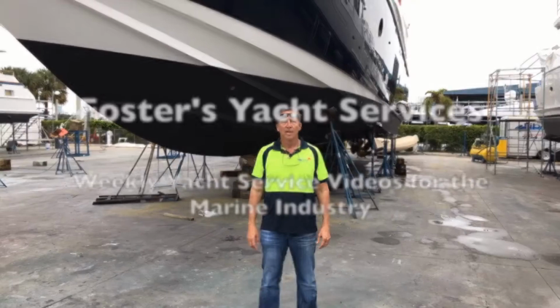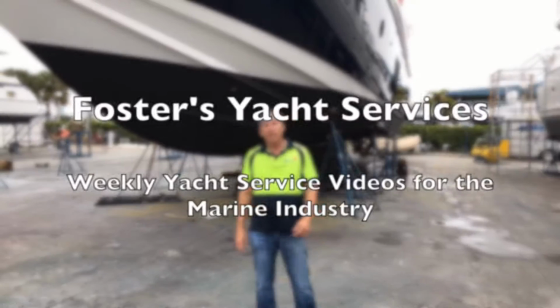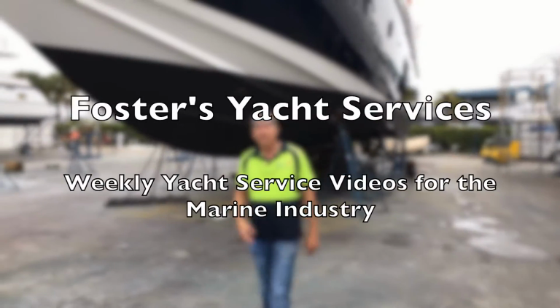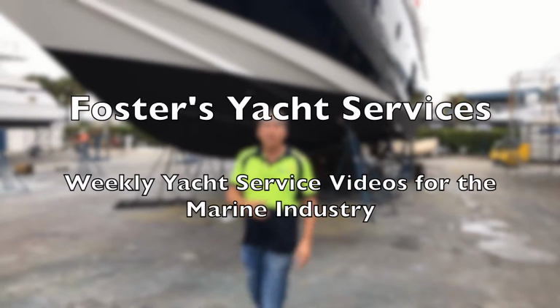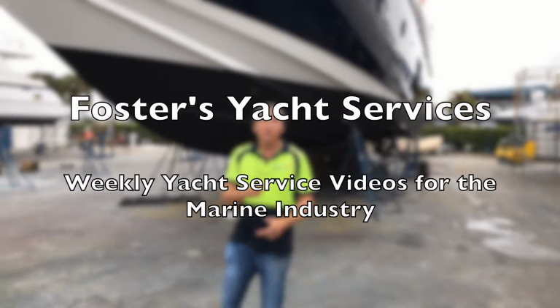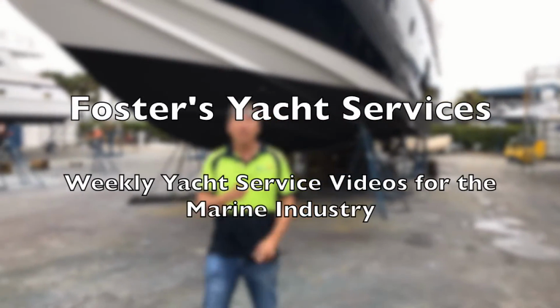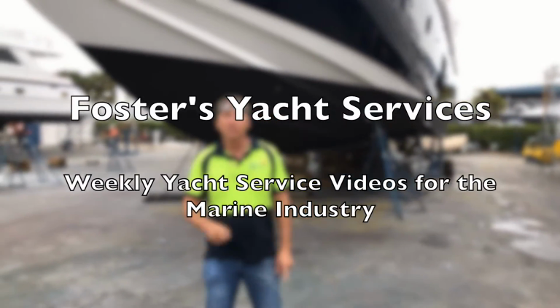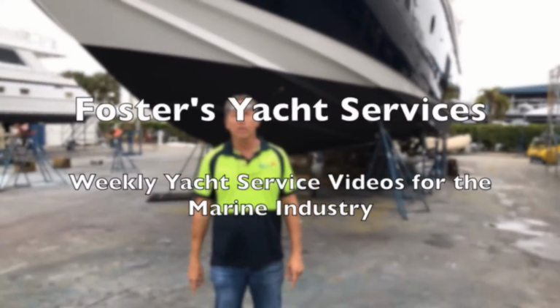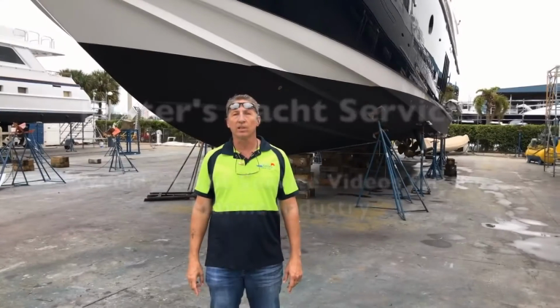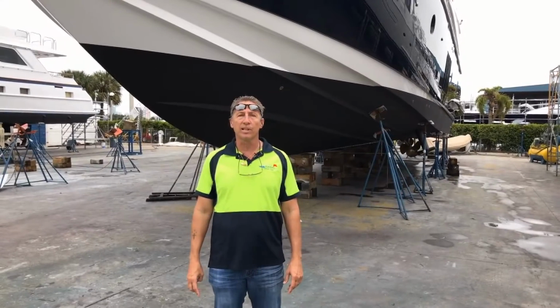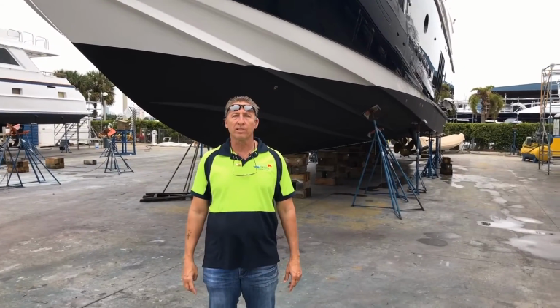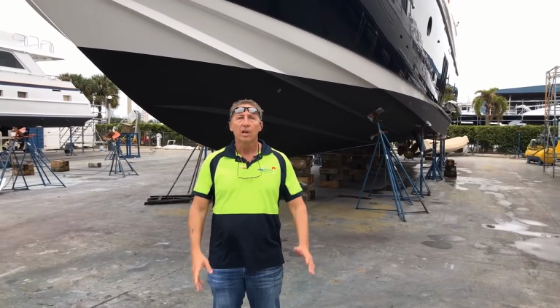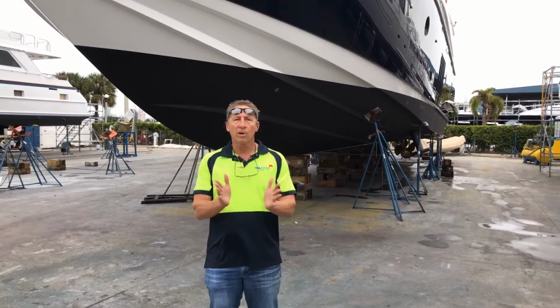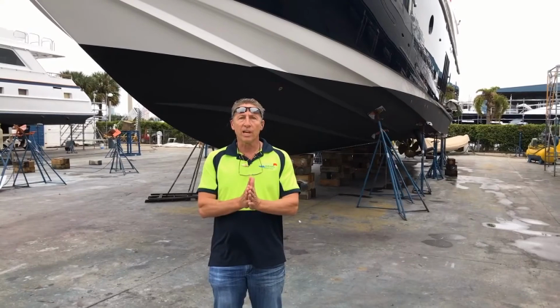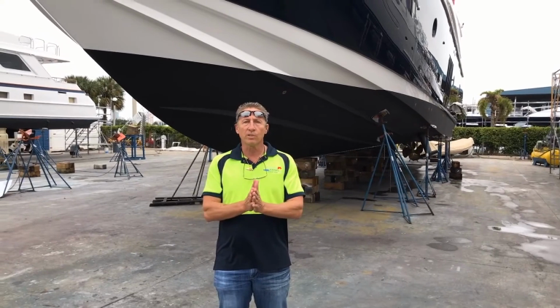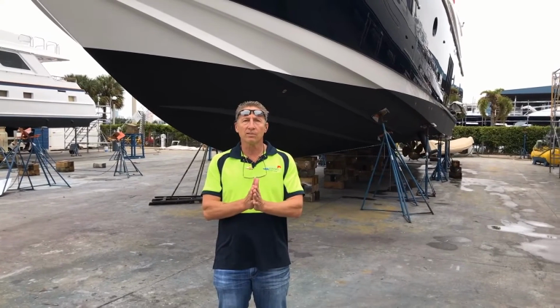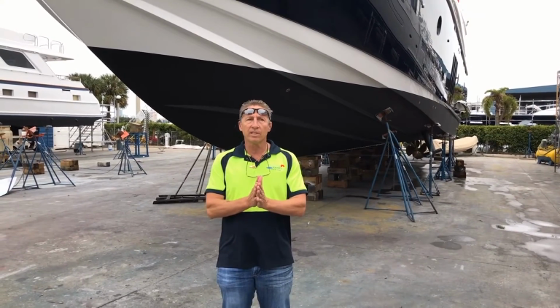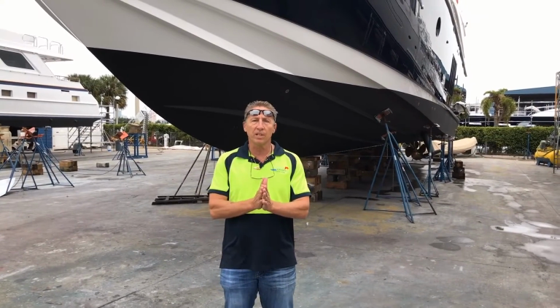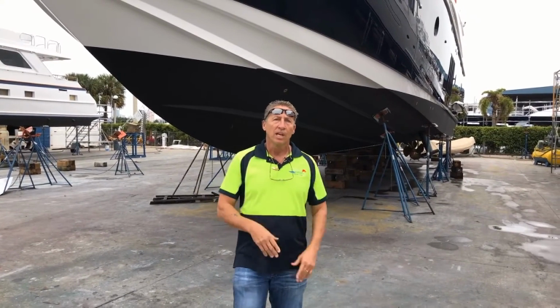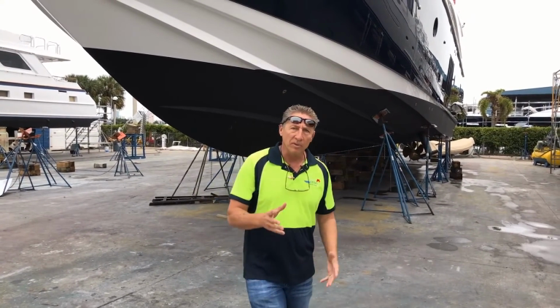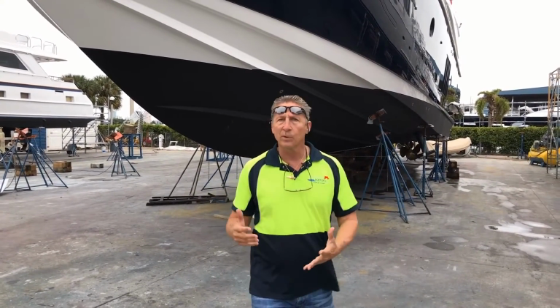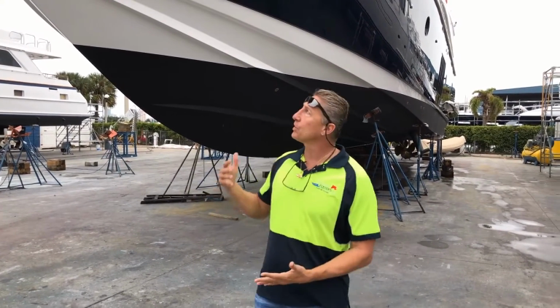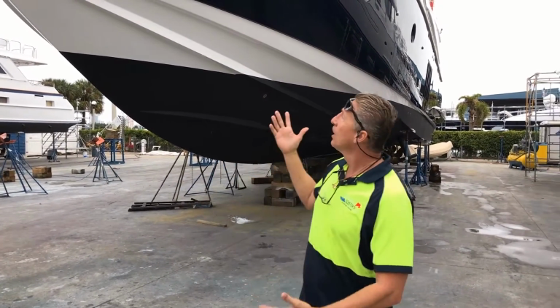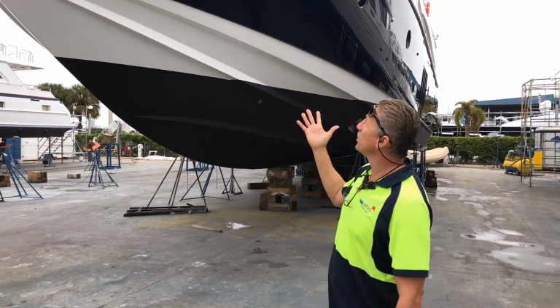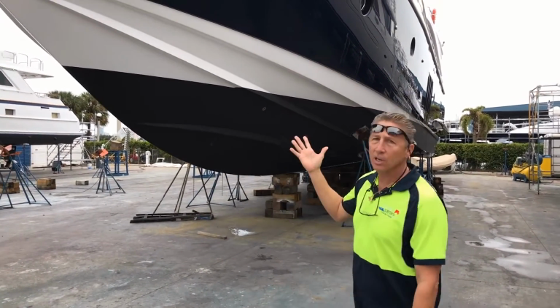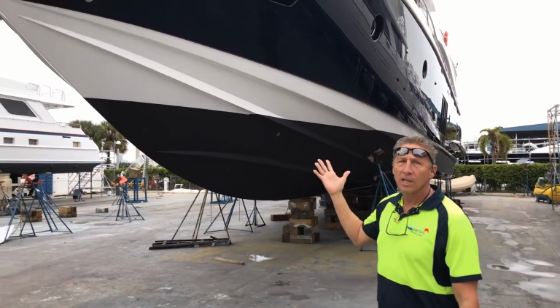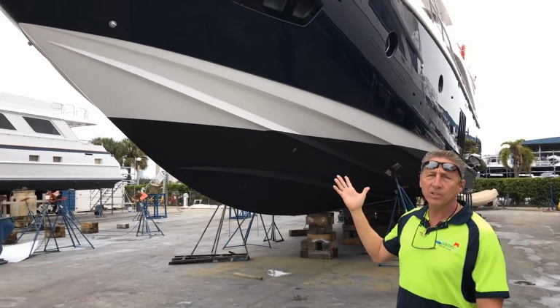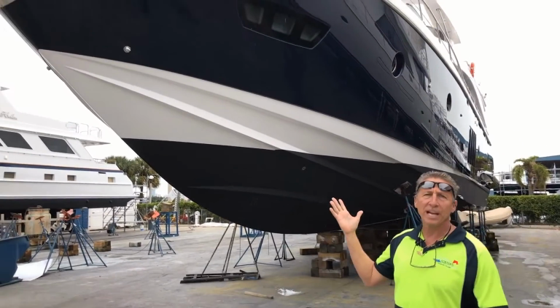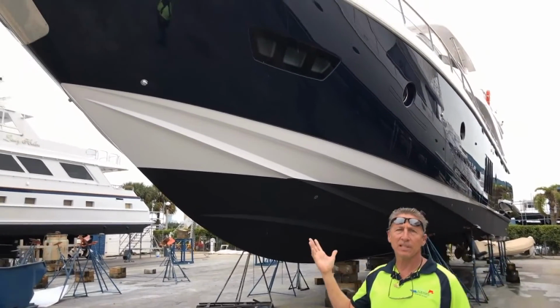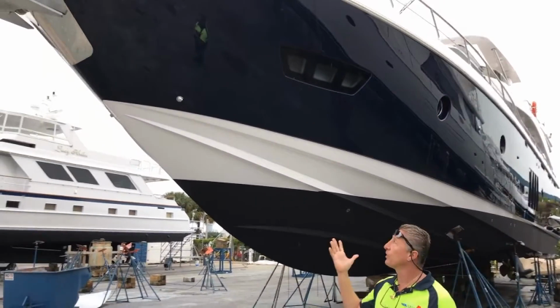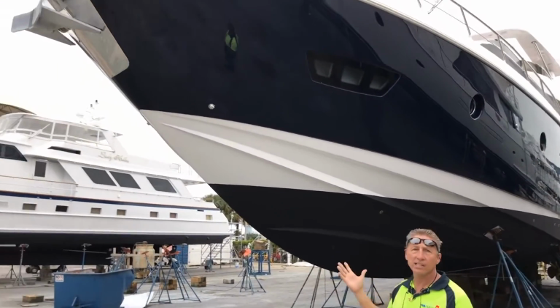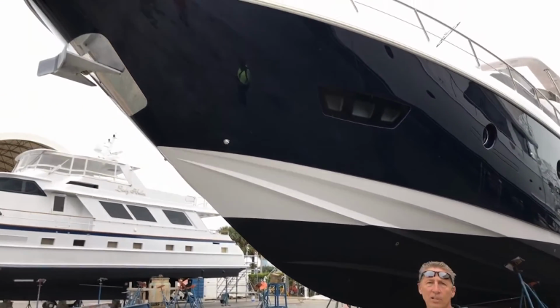Hey everybody, it's Dennis Foster, Foster's Yacht Service, located at Lauderdale Marine Center, part of our January 2017 video. If you've been following us, we're just going to put our 82-foot Aspen out for the second time, actually.